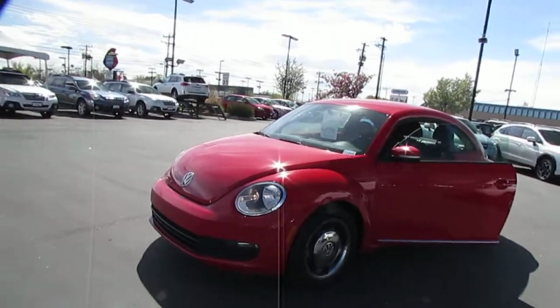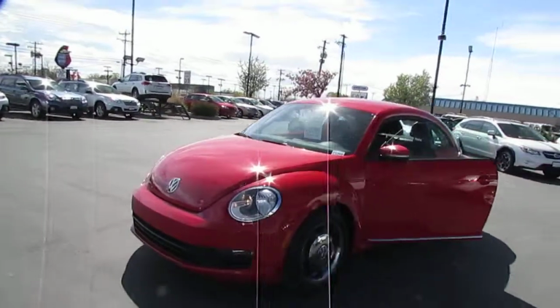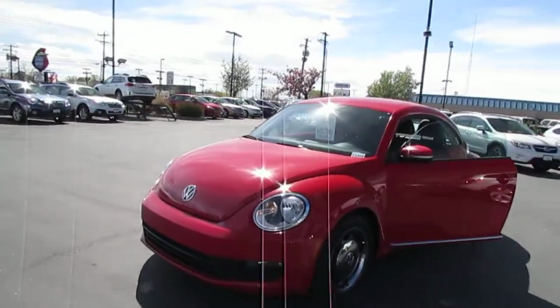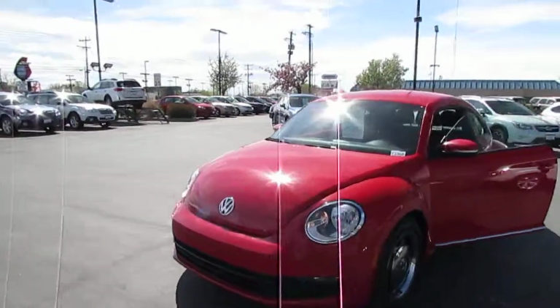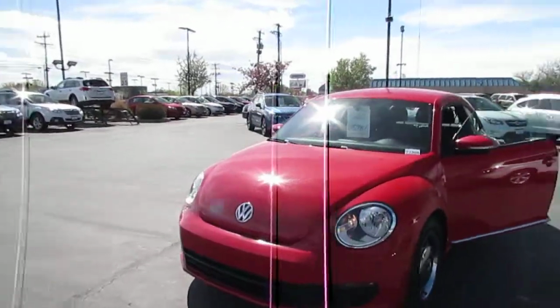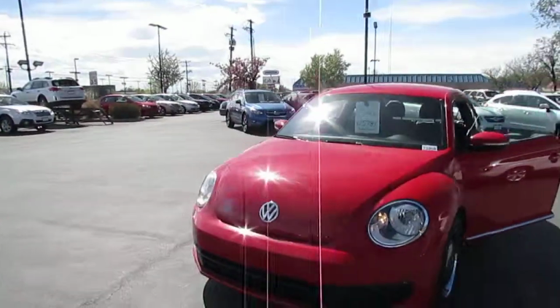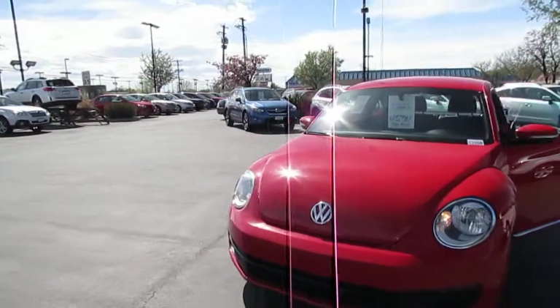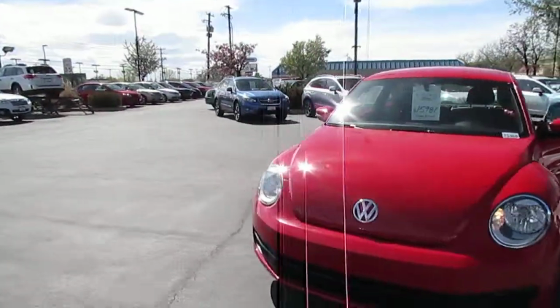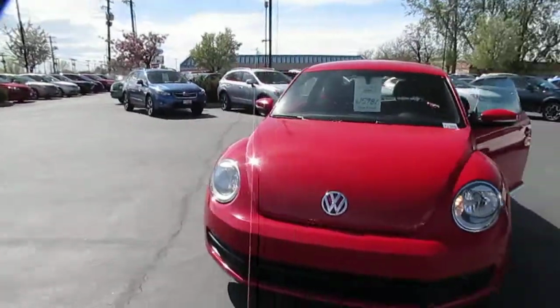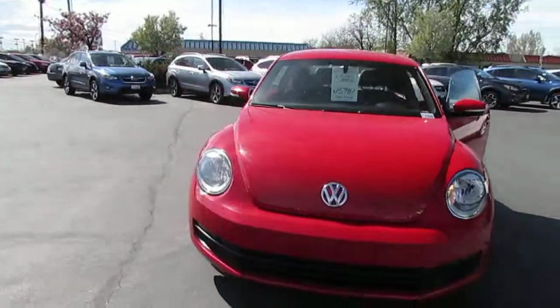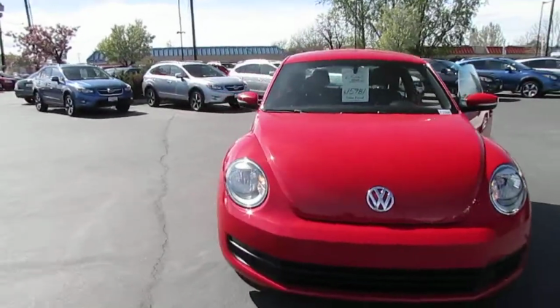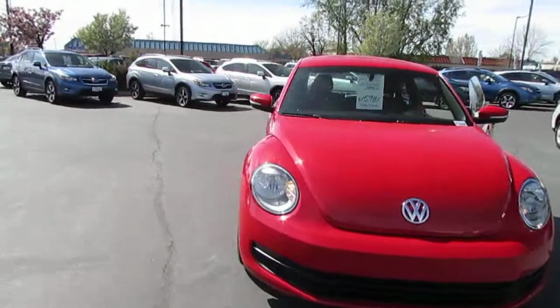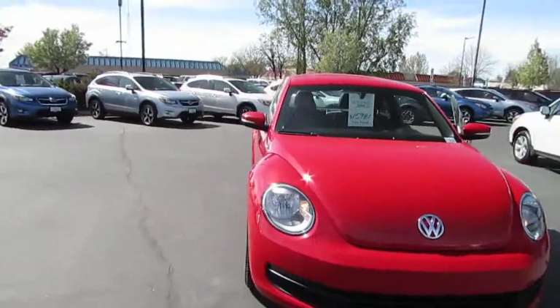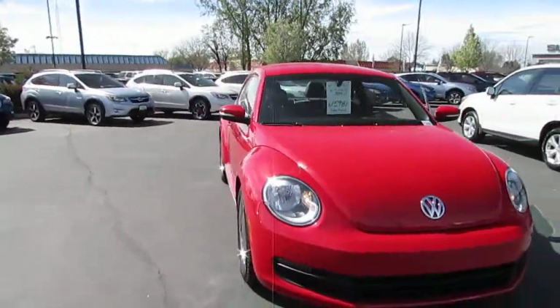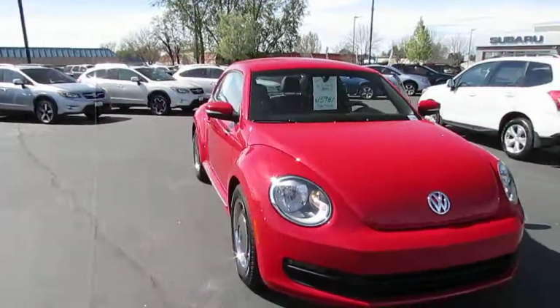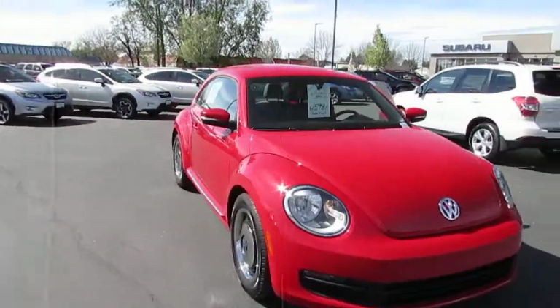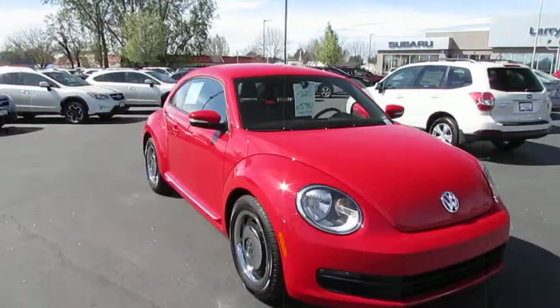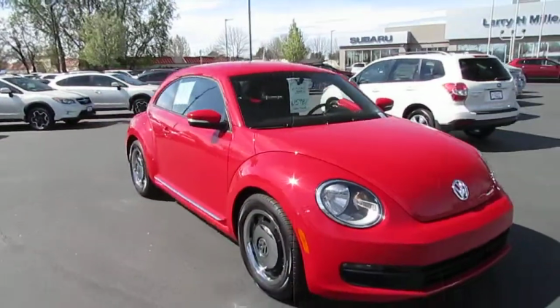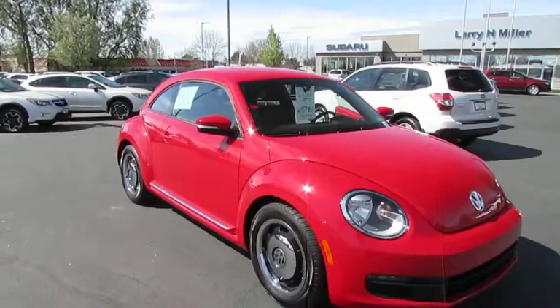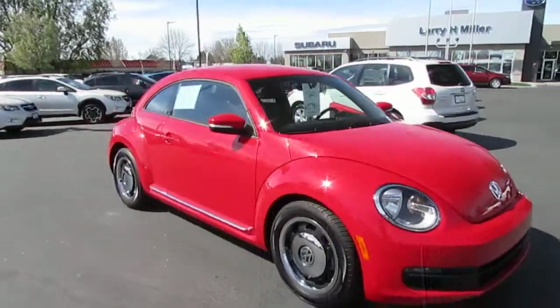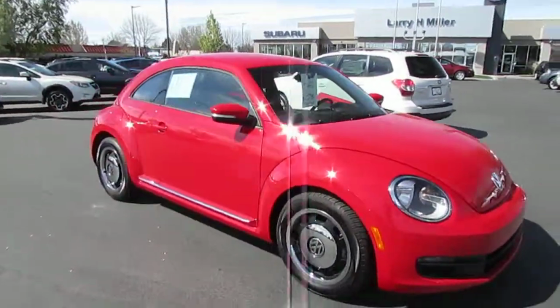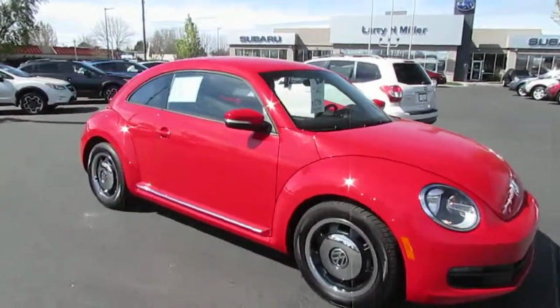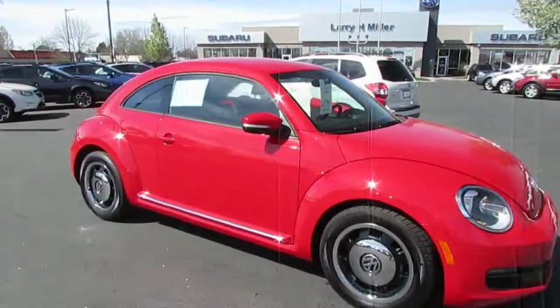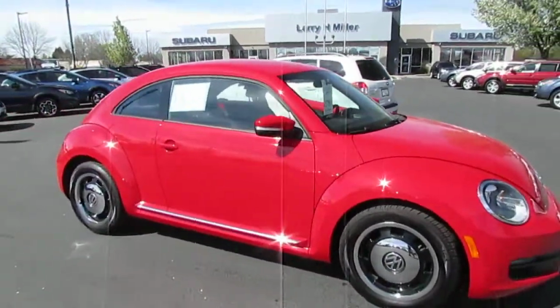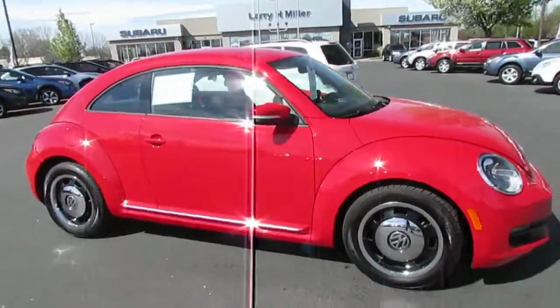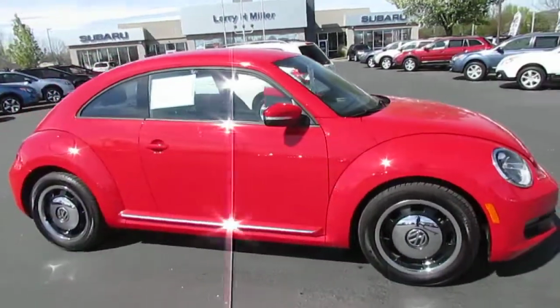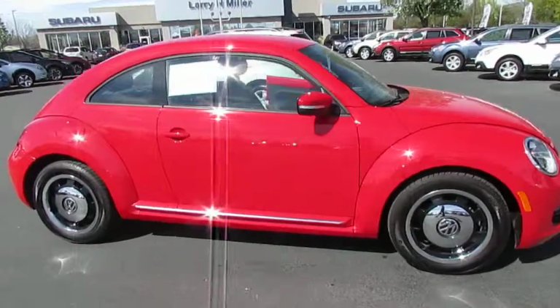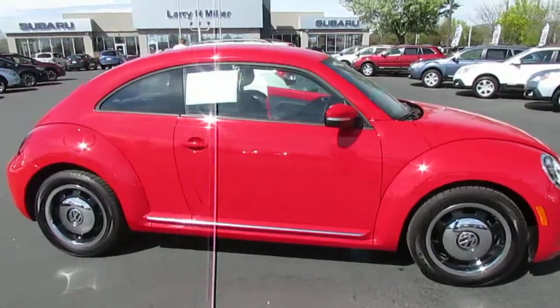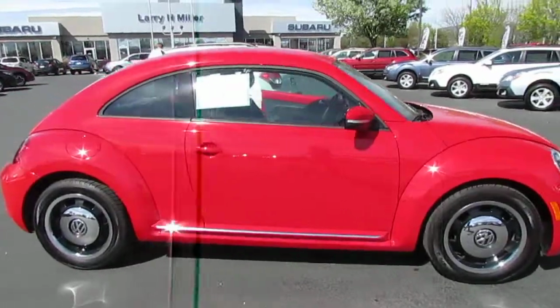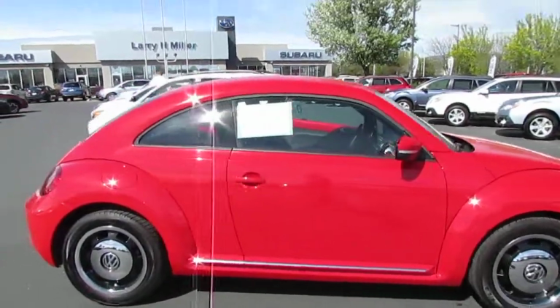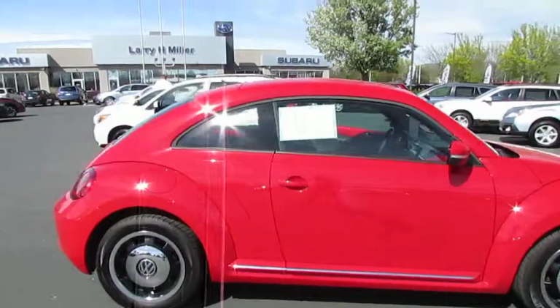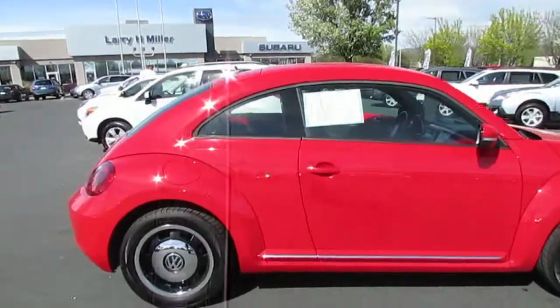Zach here, Larry H. Miller Subaru. Today we're going to be checking out the redesigned 2012 Volkswagen Beetle and as you can see it's really gone back to its roots between the styling and the rims.